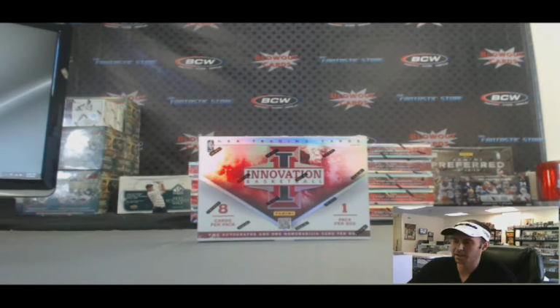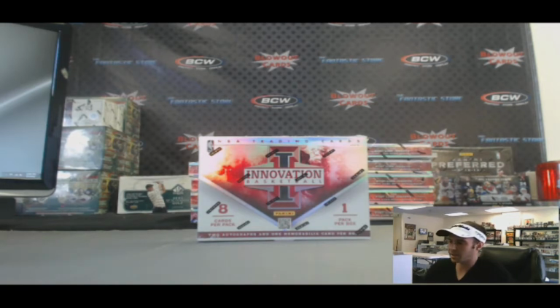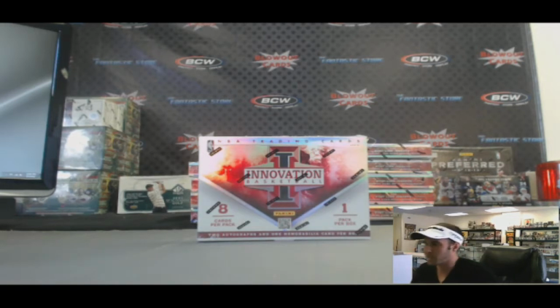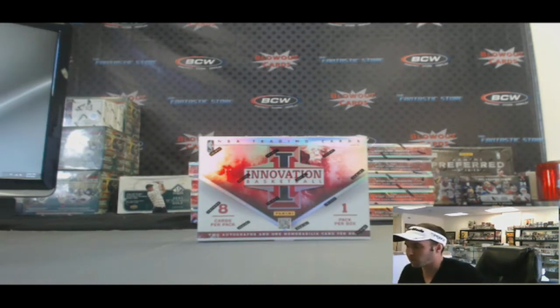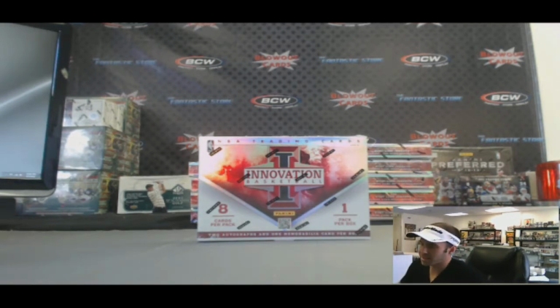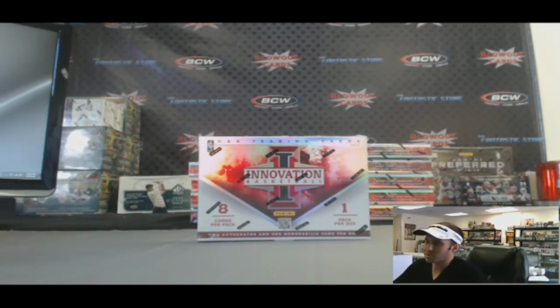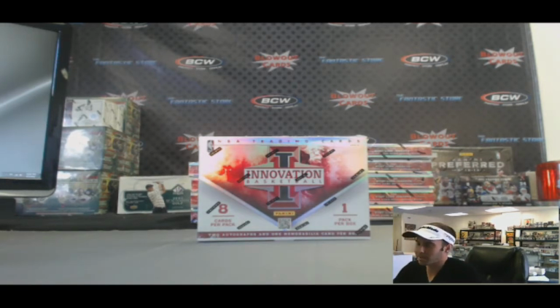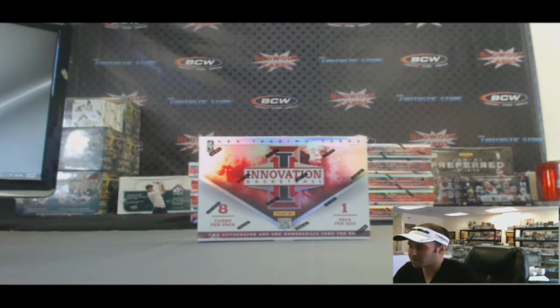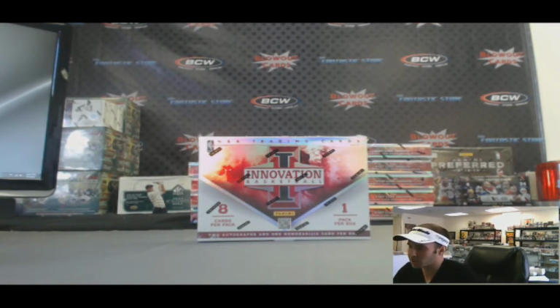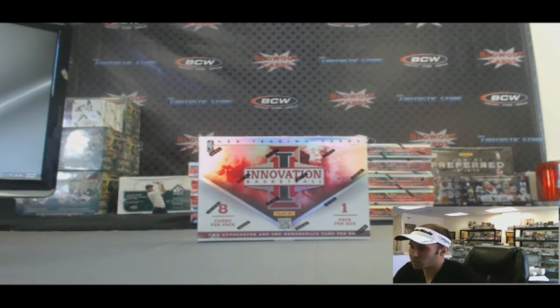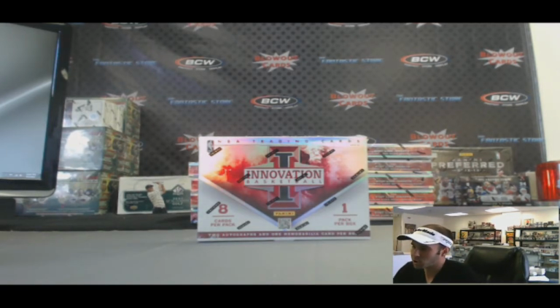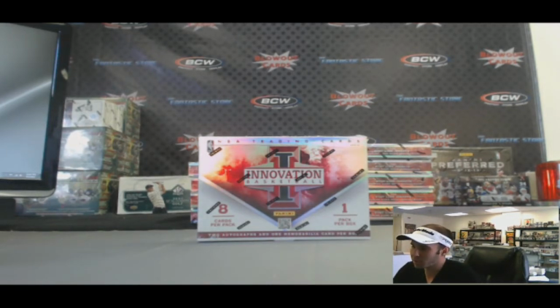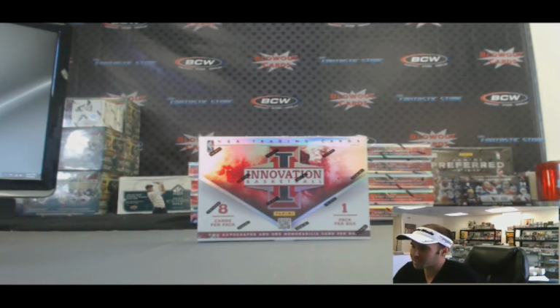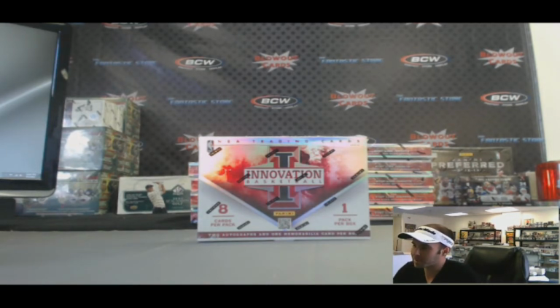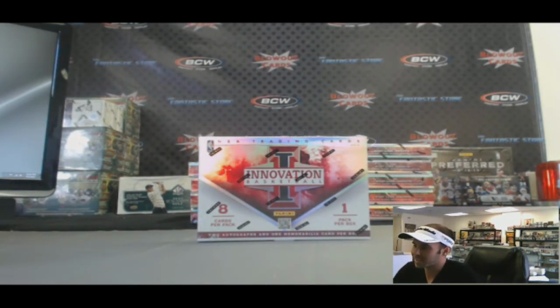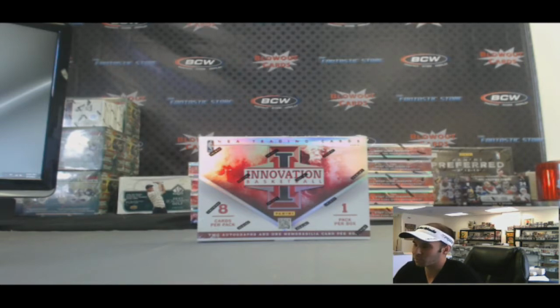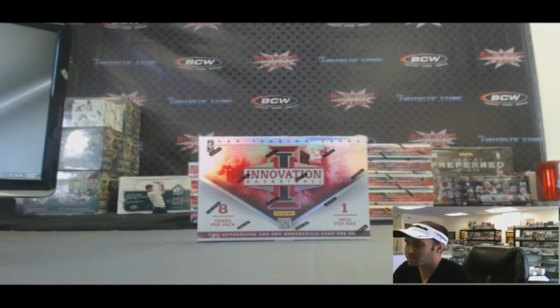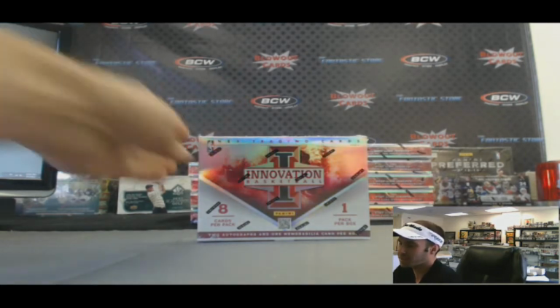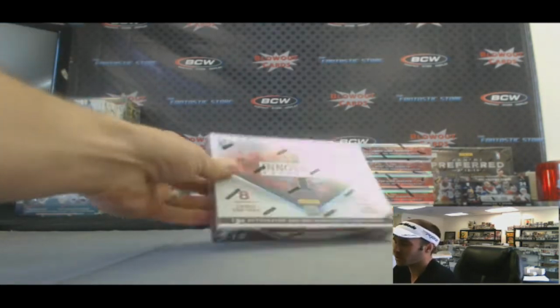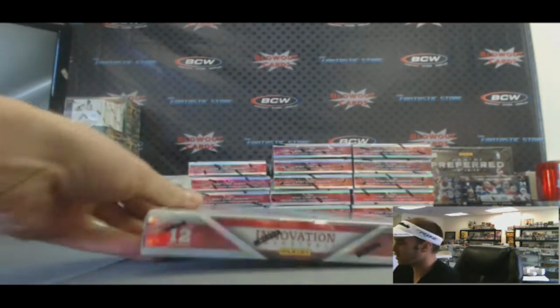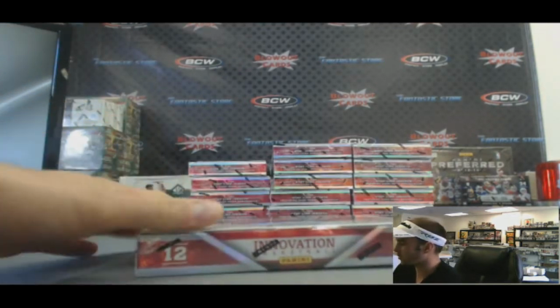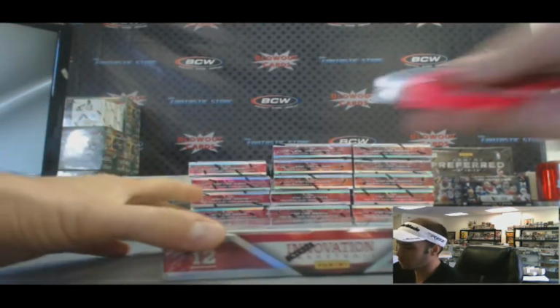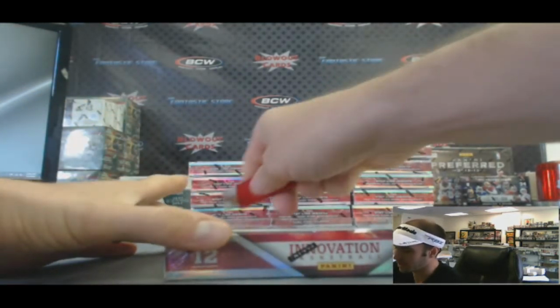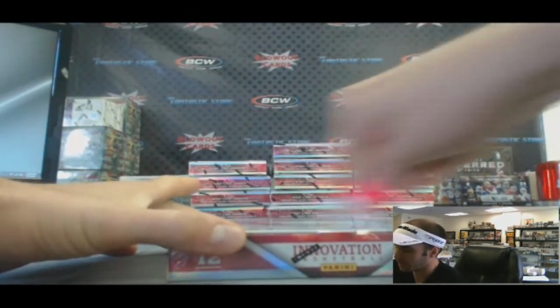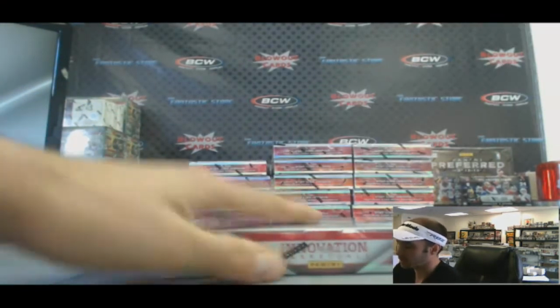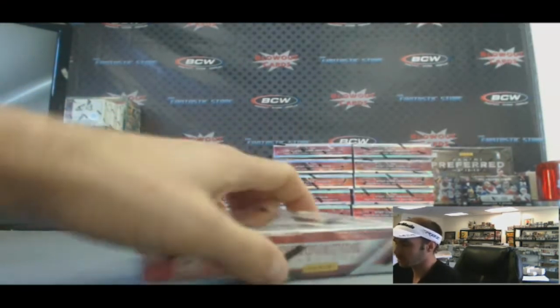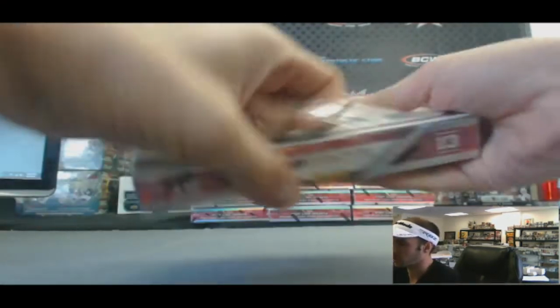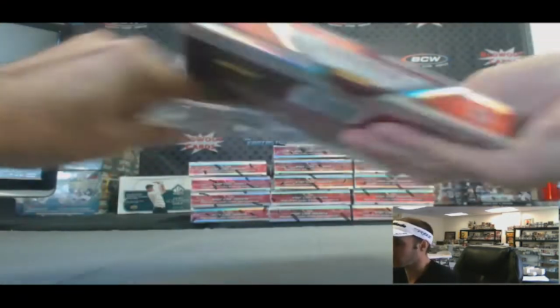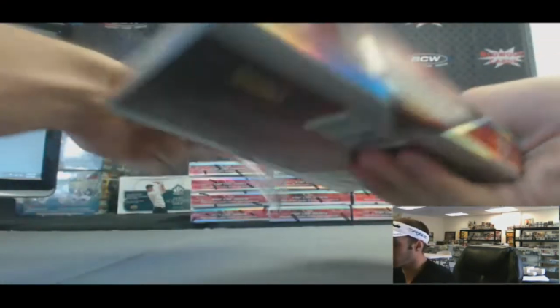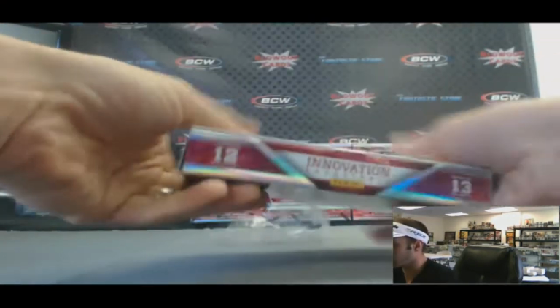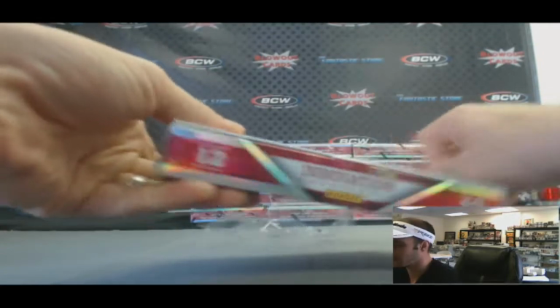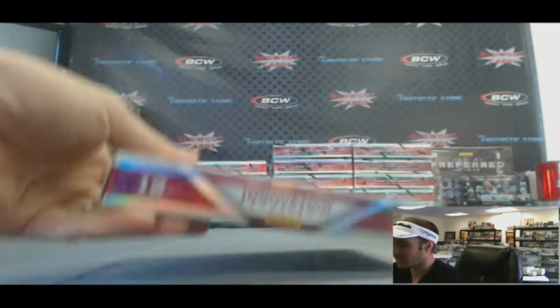Alright guys, back again. We've got Brian Ess here who's going to try a box of the brand new 12-13 Panini Innovation Basketball coming at you live here on Blowout TV. Just cracked open a brand new case. Let's see what we got.